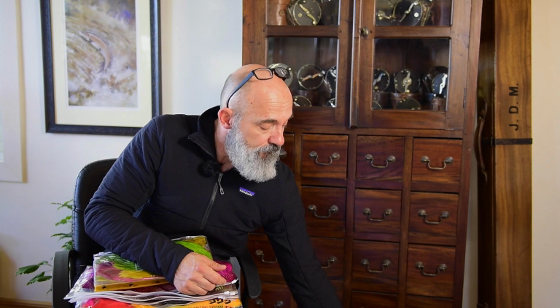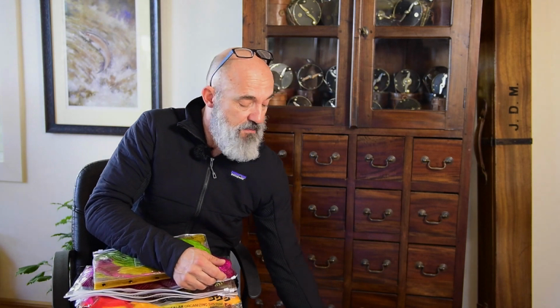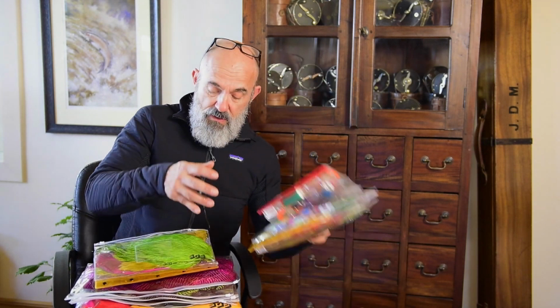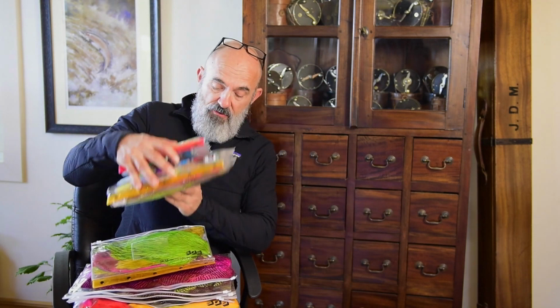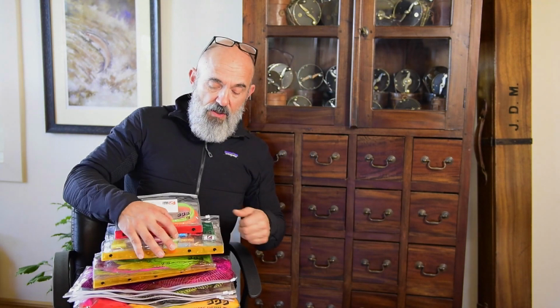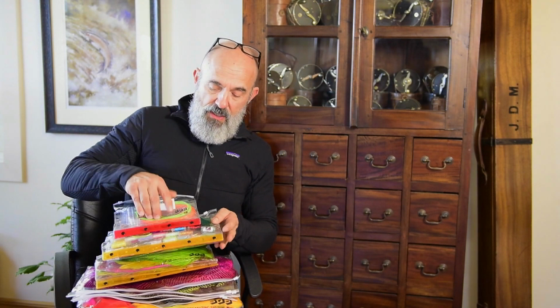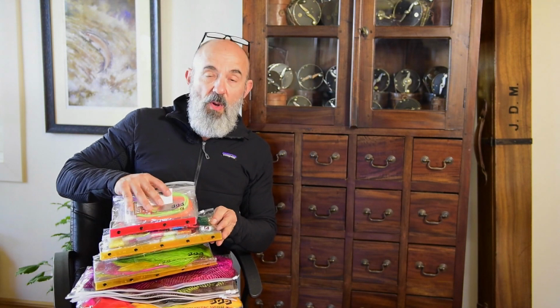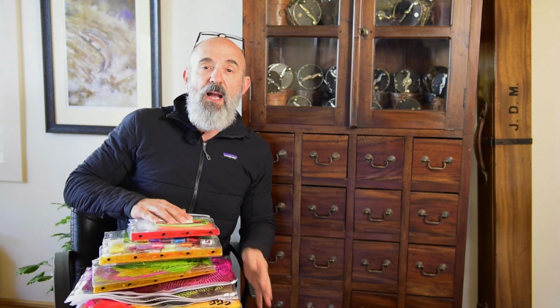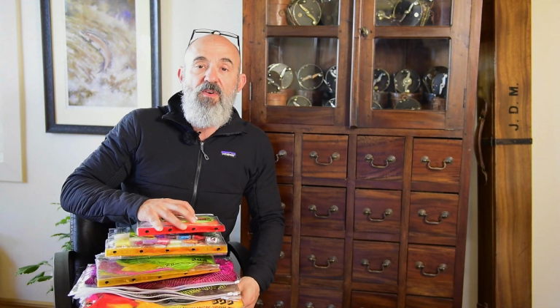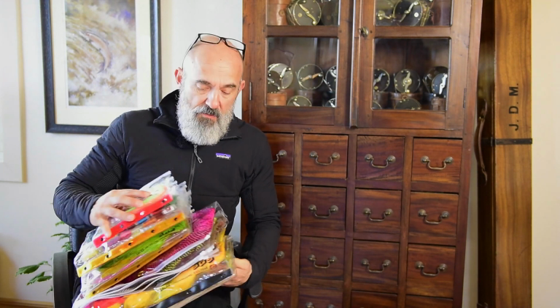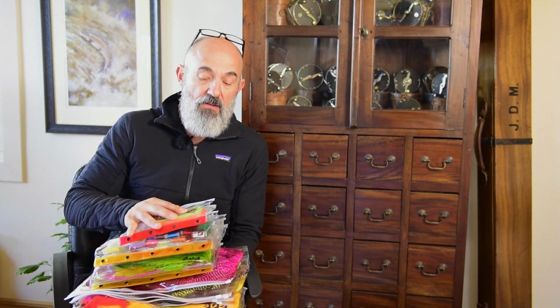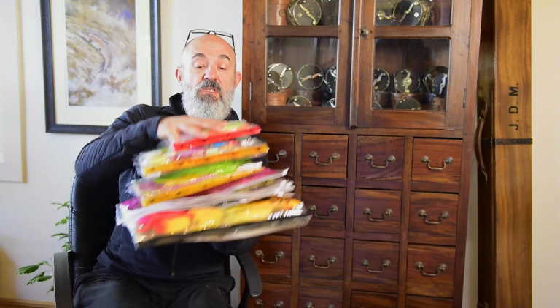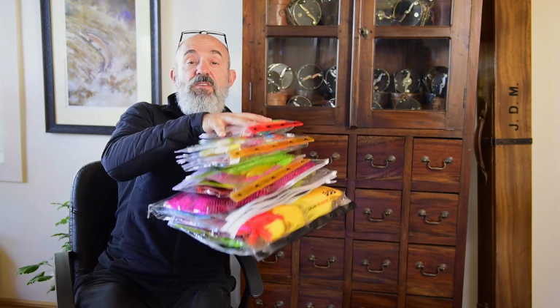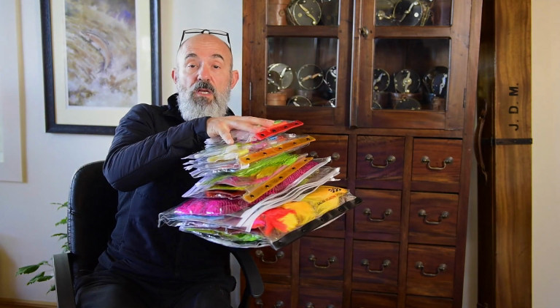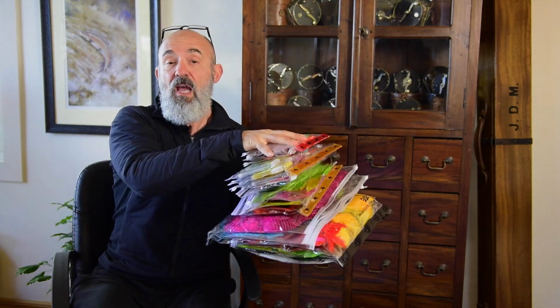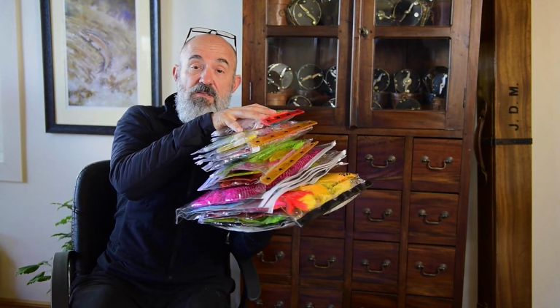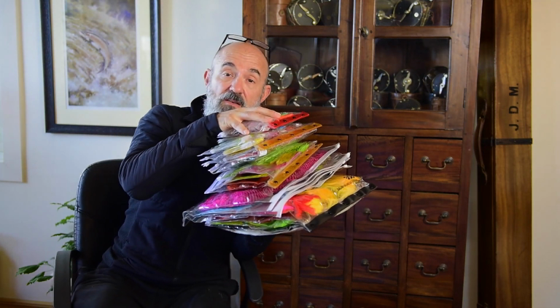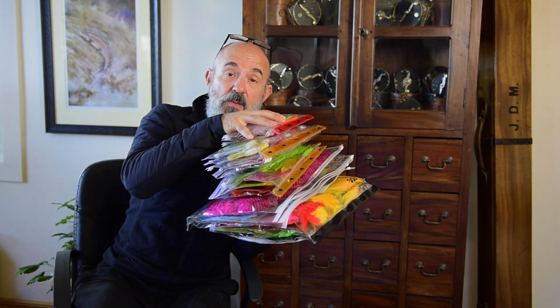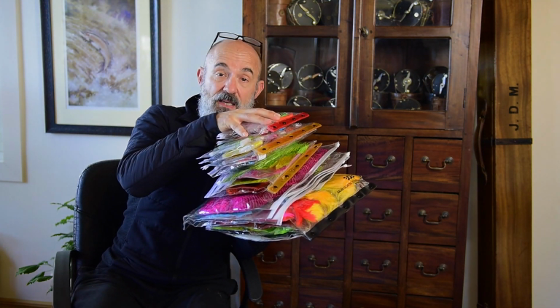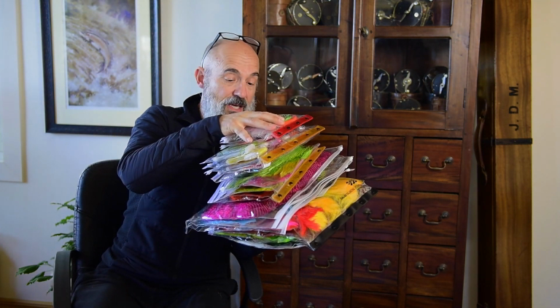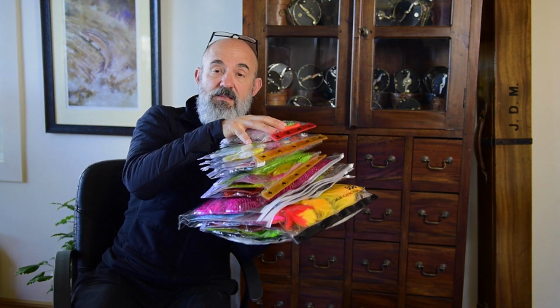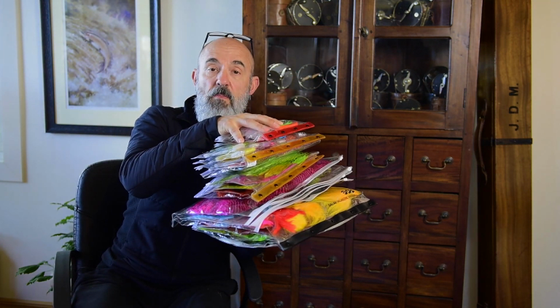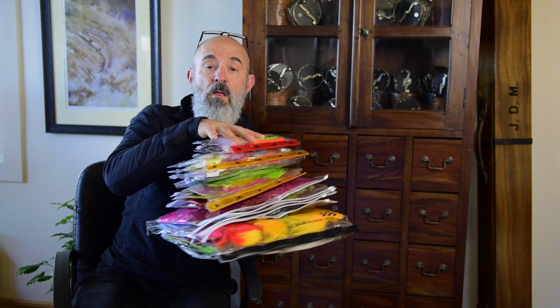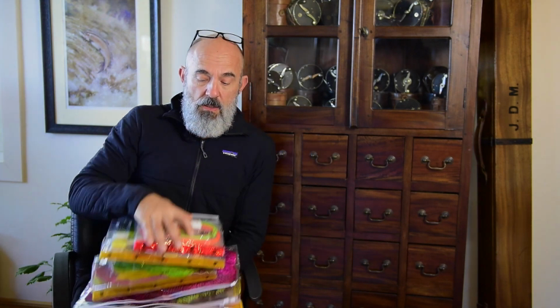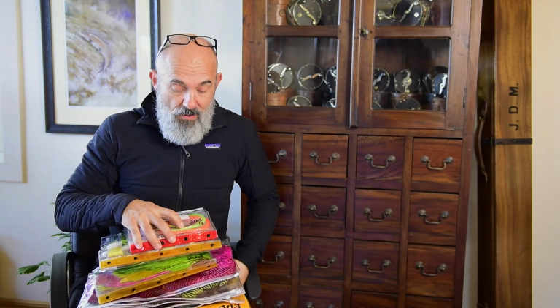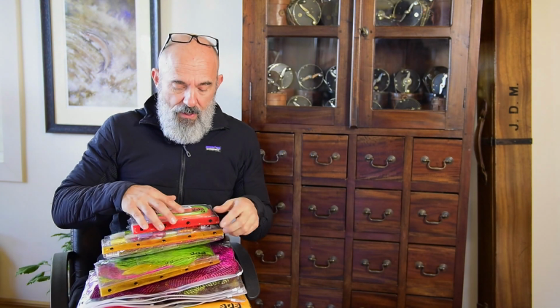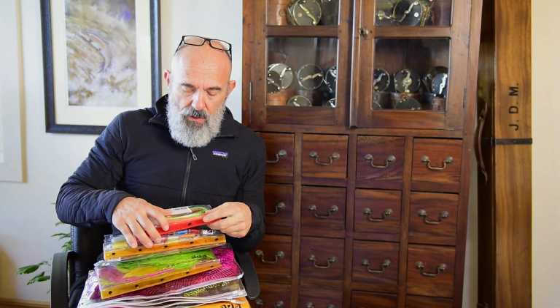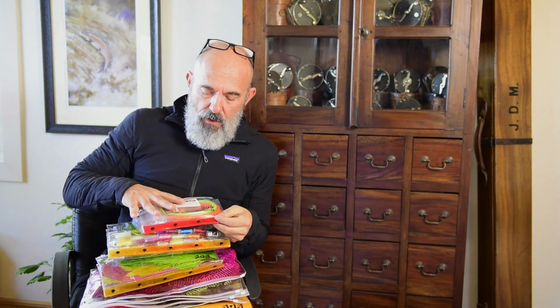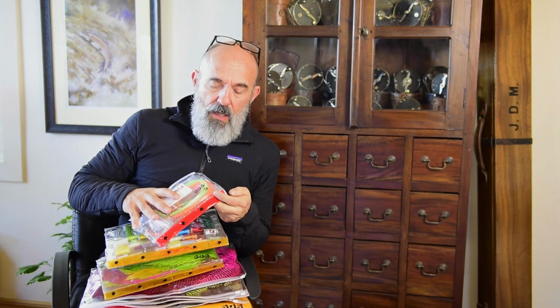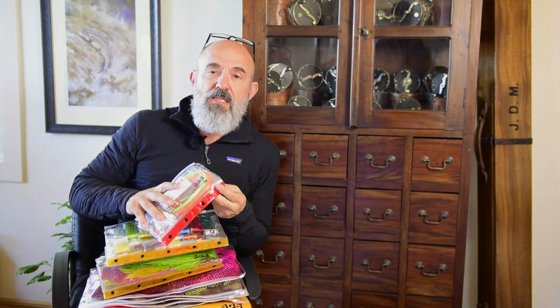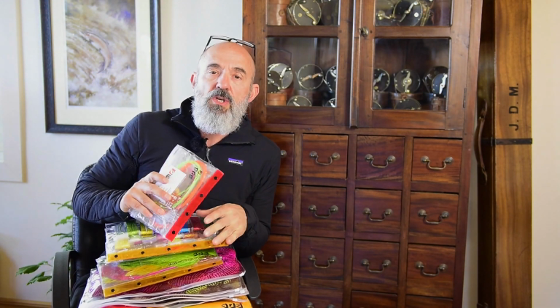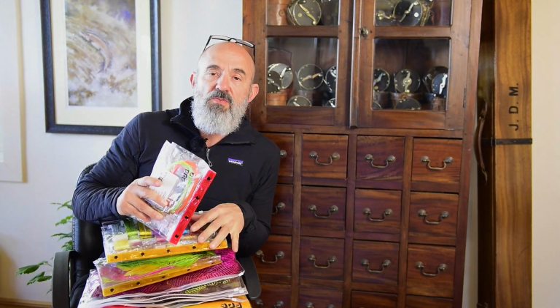This has been a revolution in the way I pack my fly tying material. Just a few of these and I use them in a cabin bag and it's just superb.